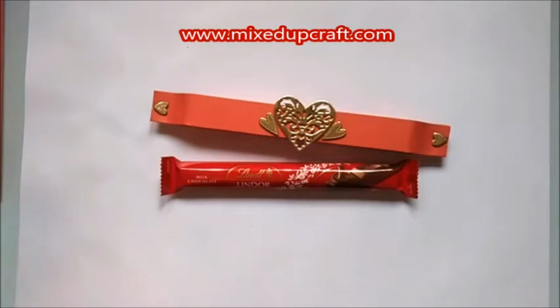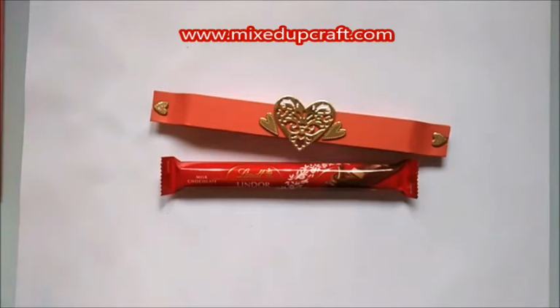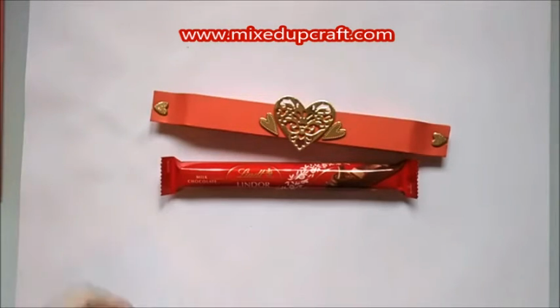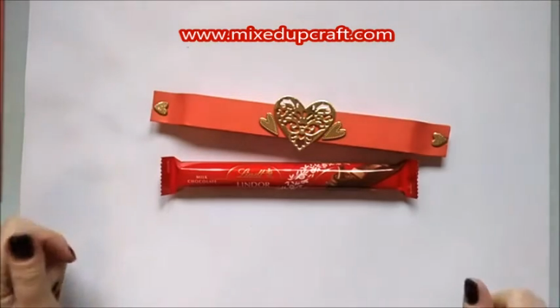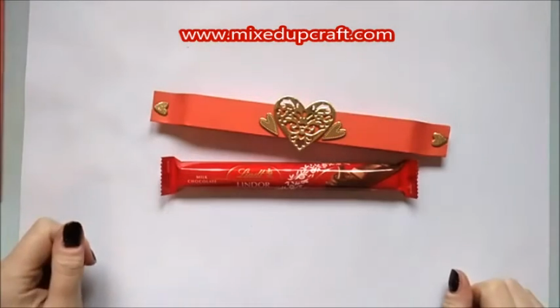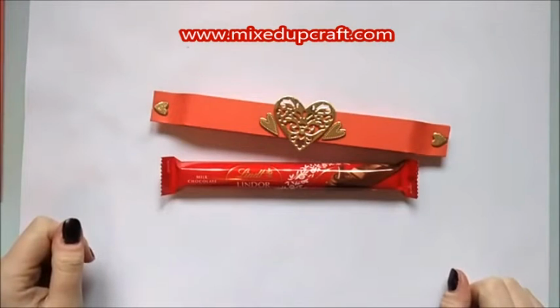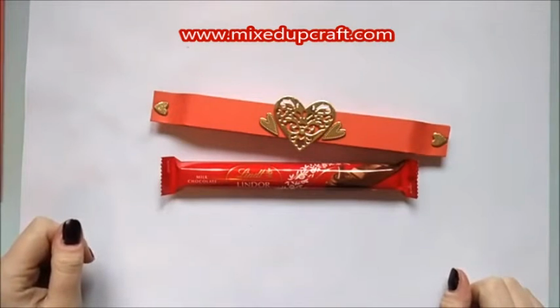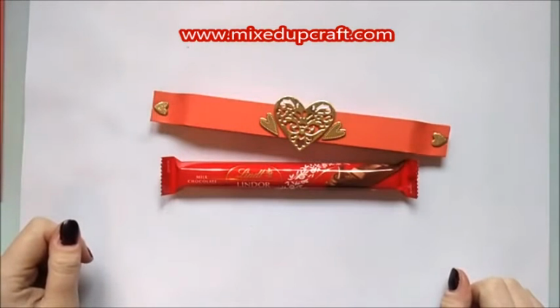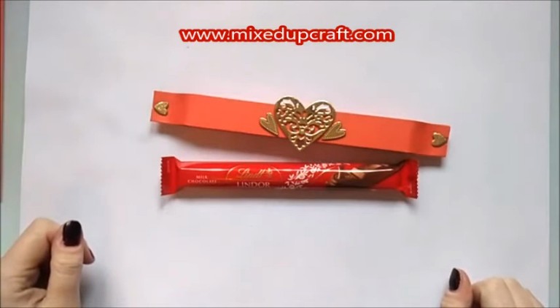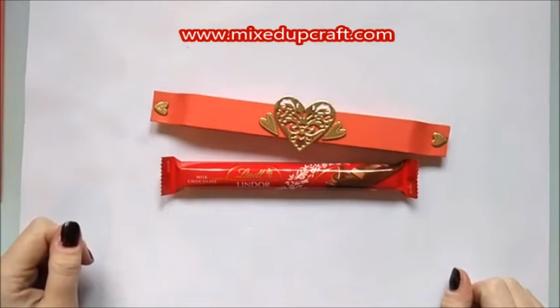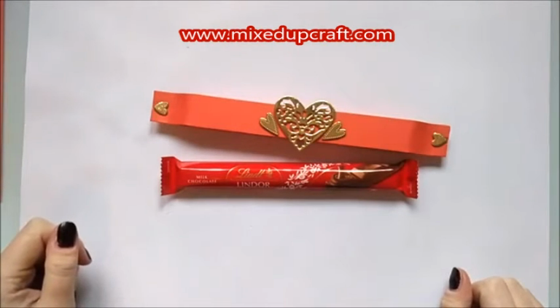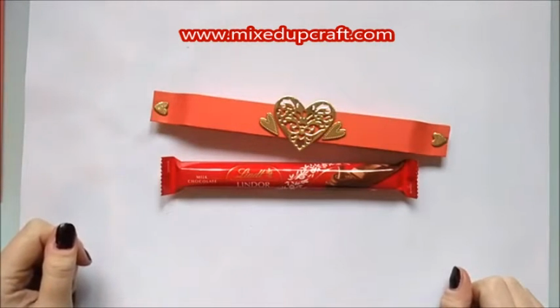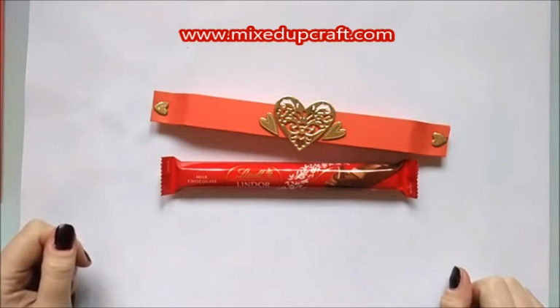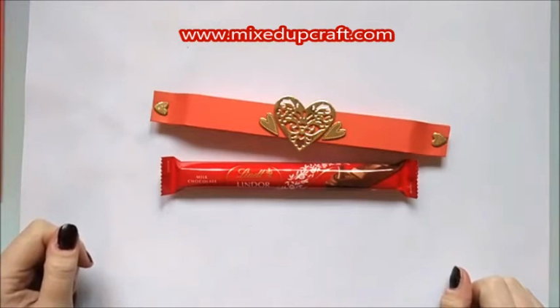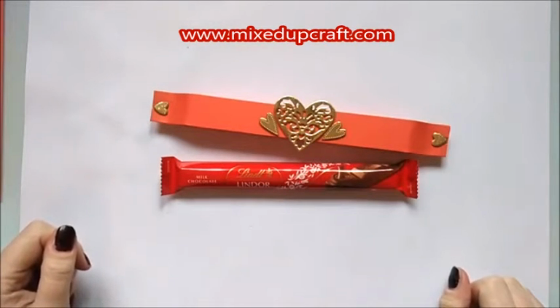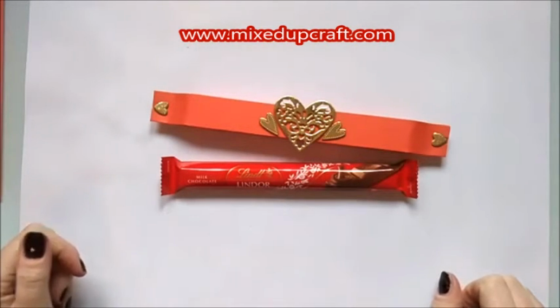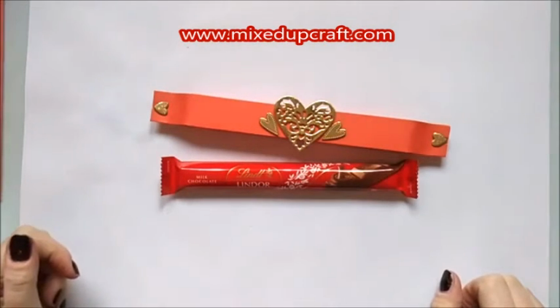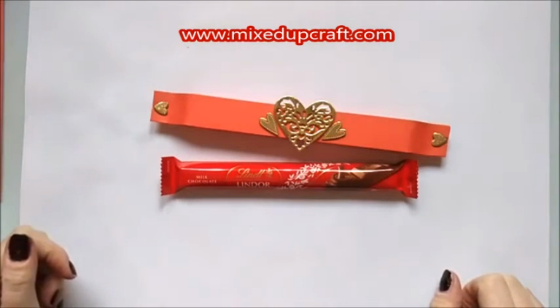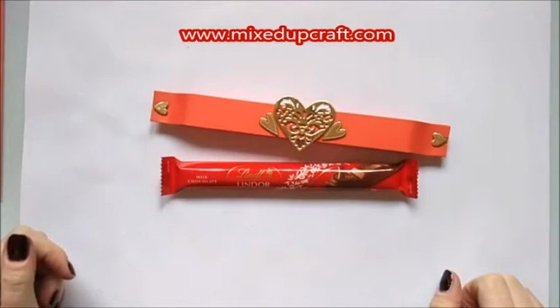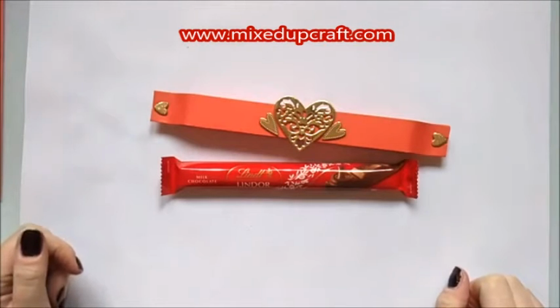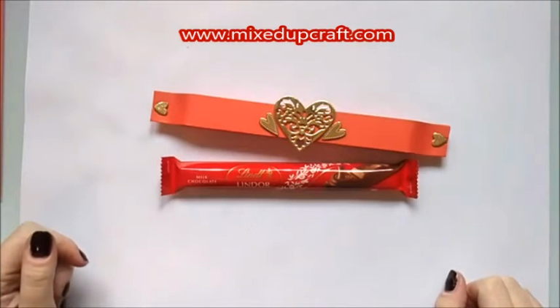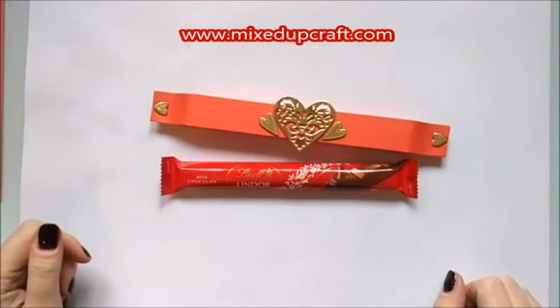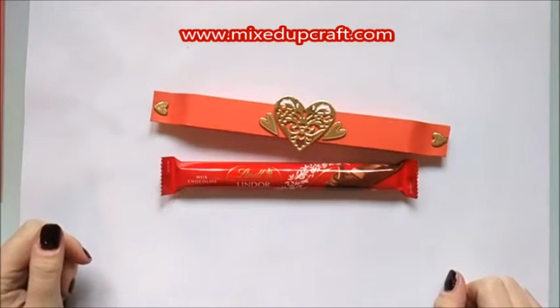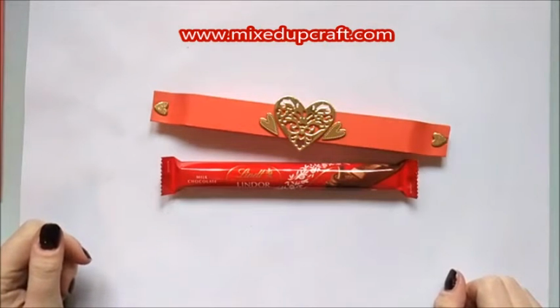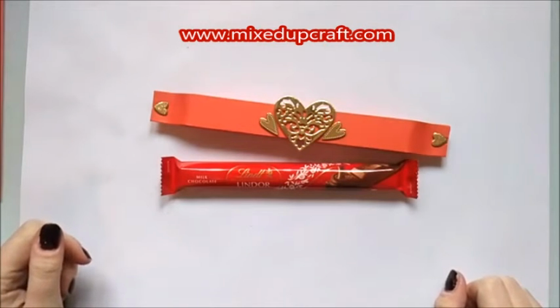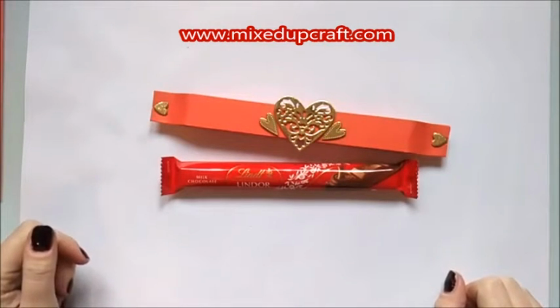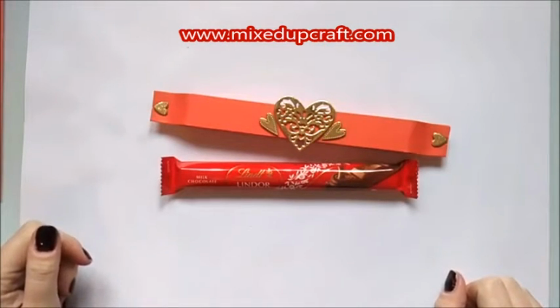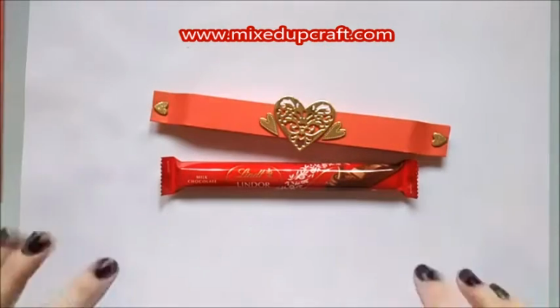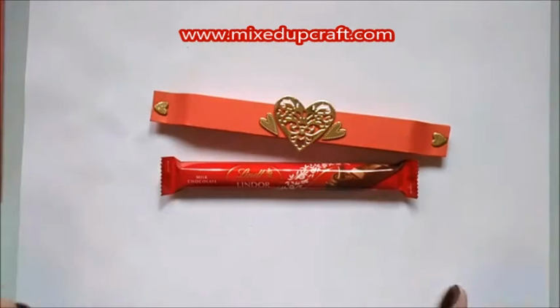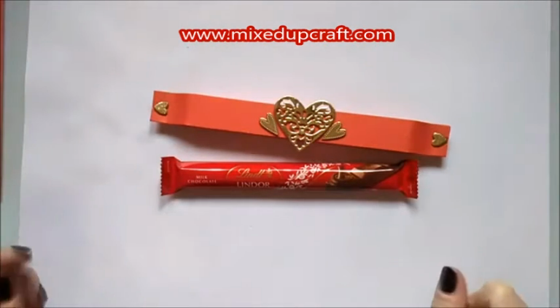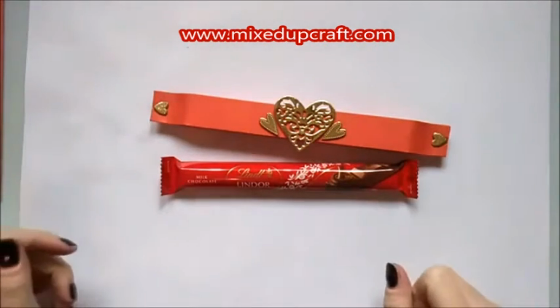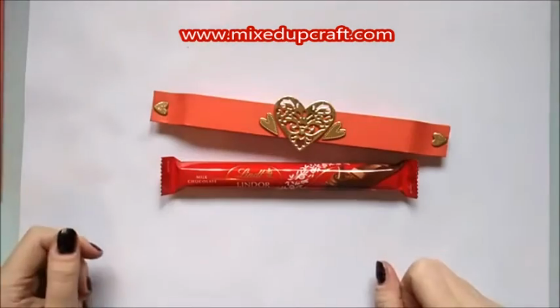Hi guys, it's Sam from Mixed Up Crafts. Thanks for watching my video today. I've got mum in my craft room with me — say hello mum! She's pottering around decorating some envelopes, so if you hear any other sounds going on, it's my mum.